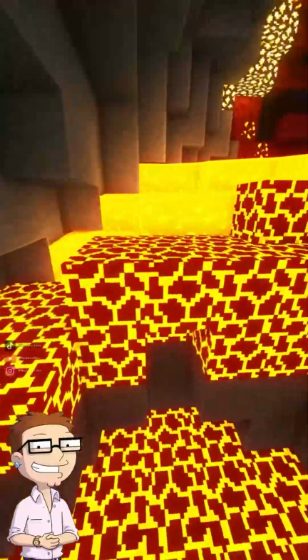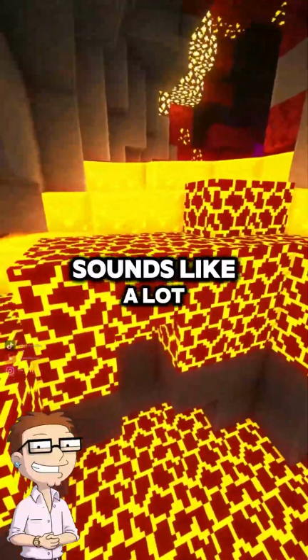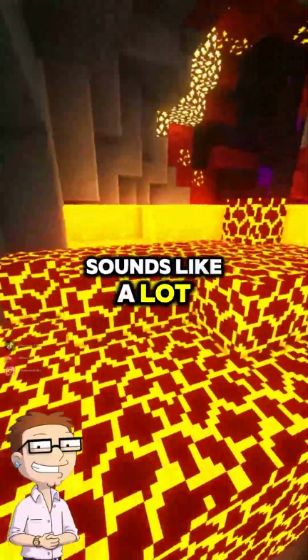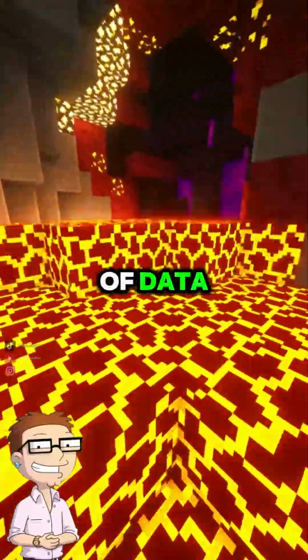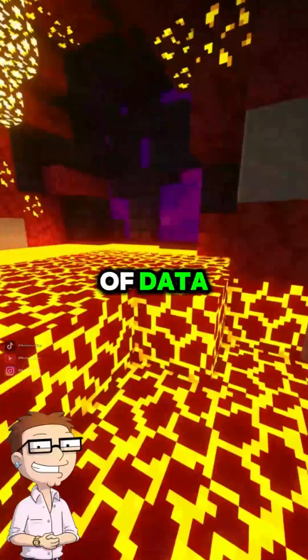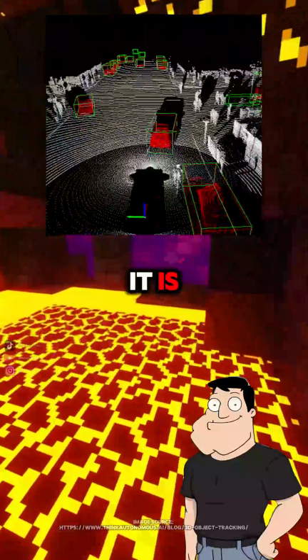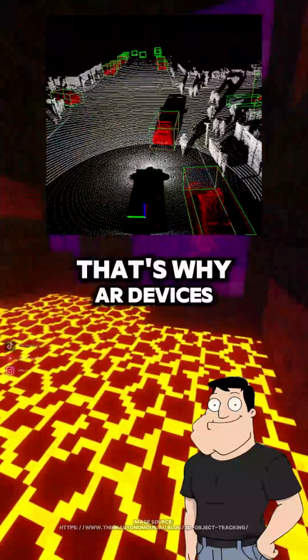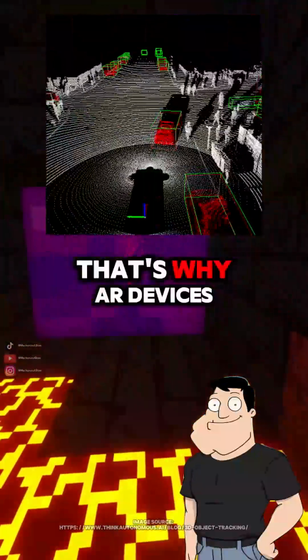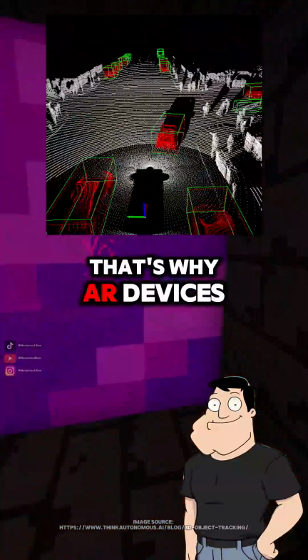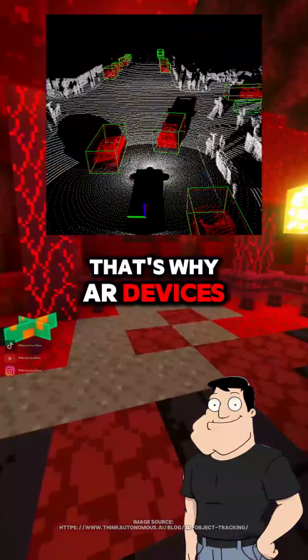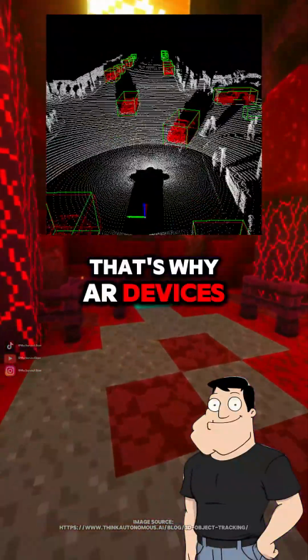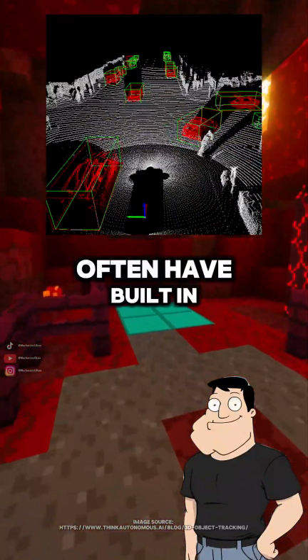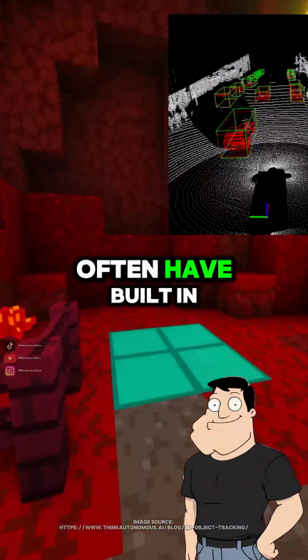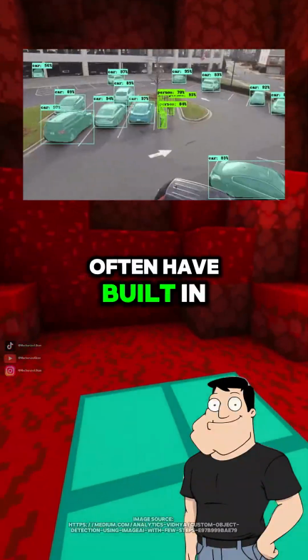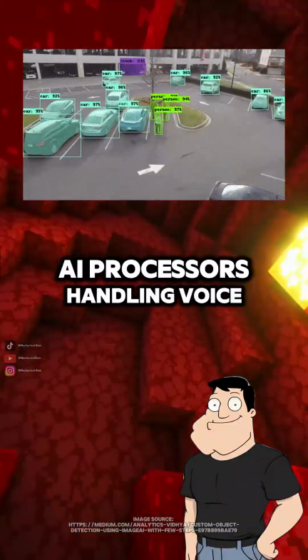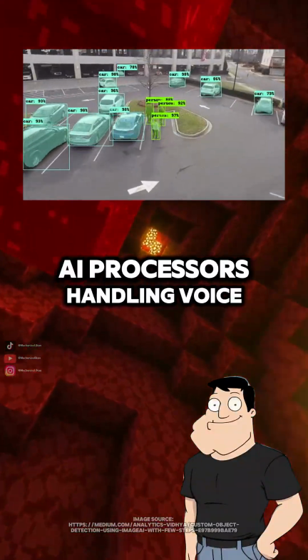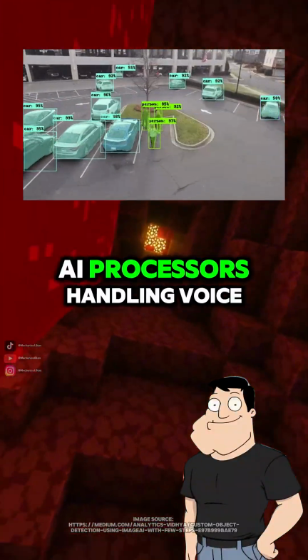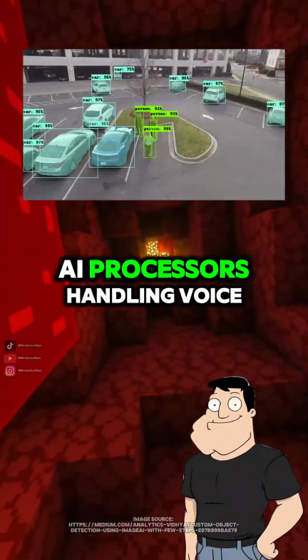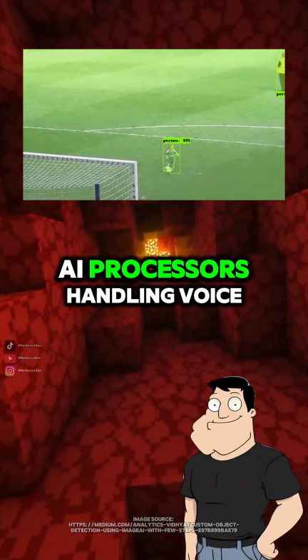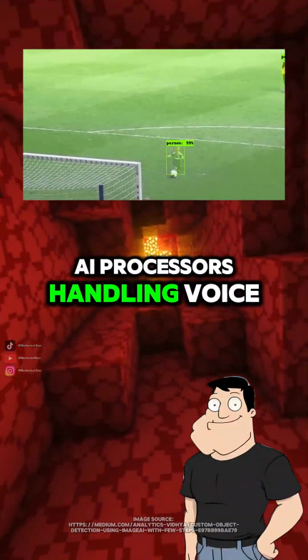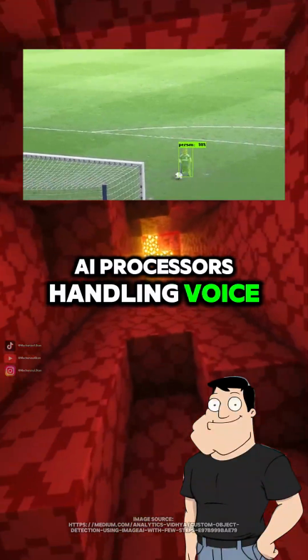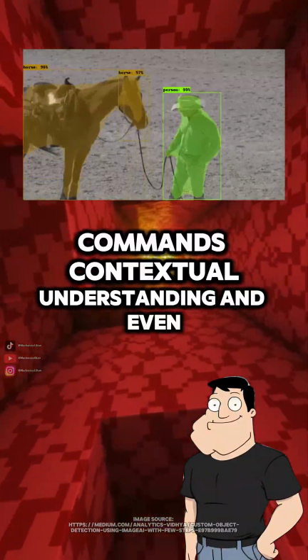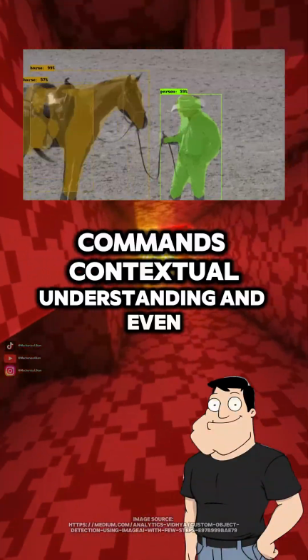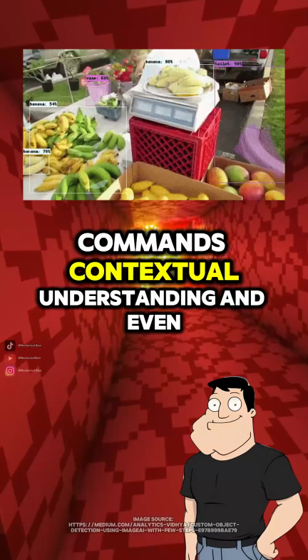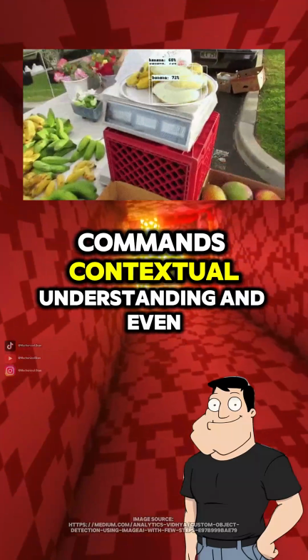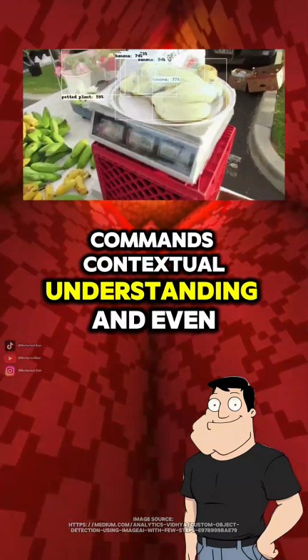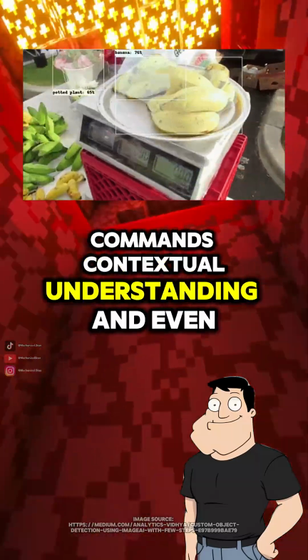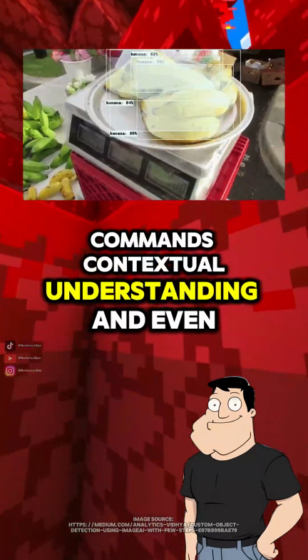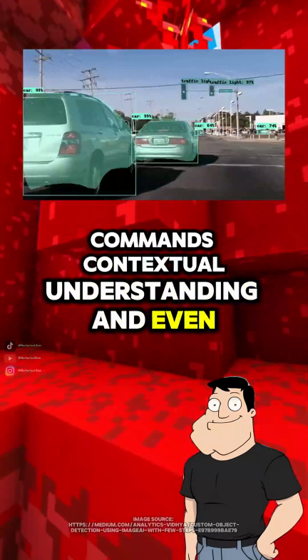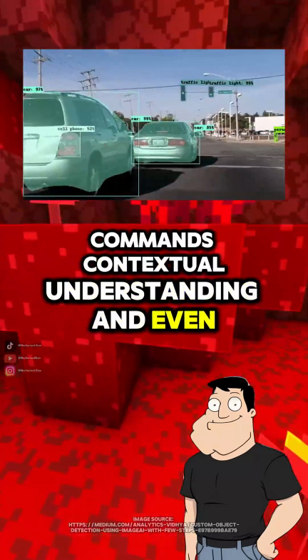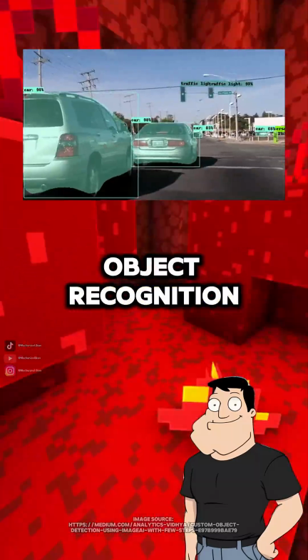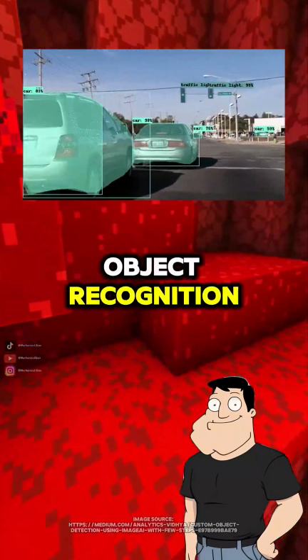Sounds like a lot of data. It is. That's why AR devices often have built-in AI processors, handling voice commands, contextual understanding, and even object recognition.